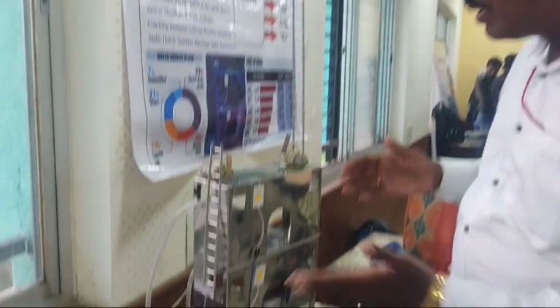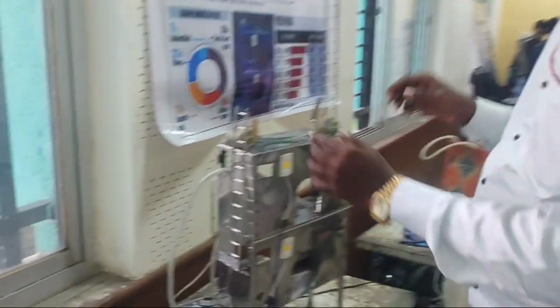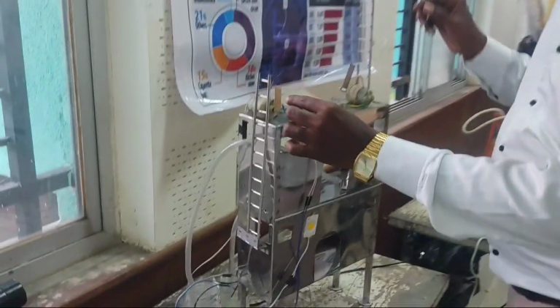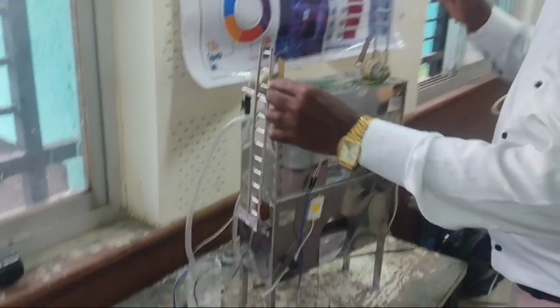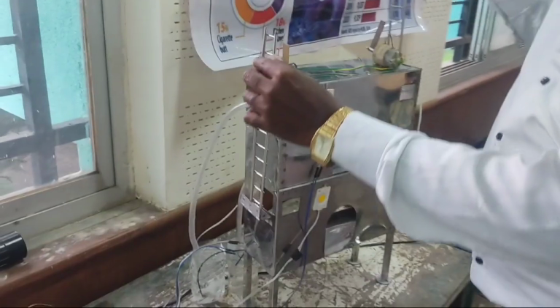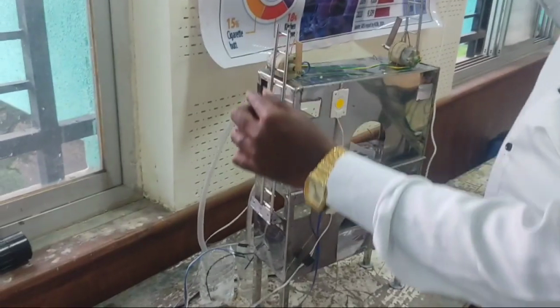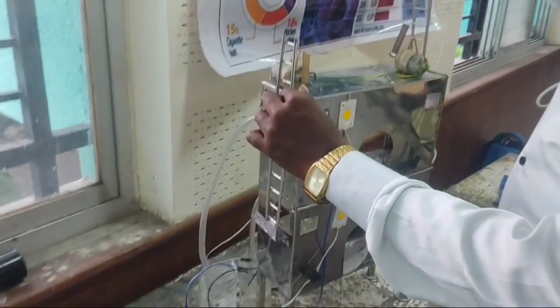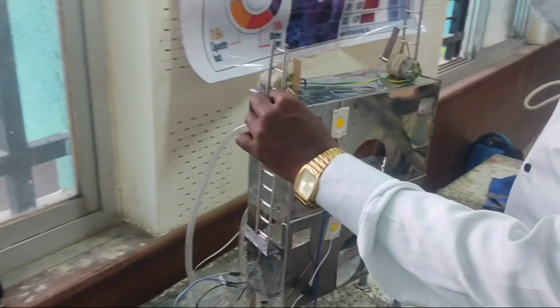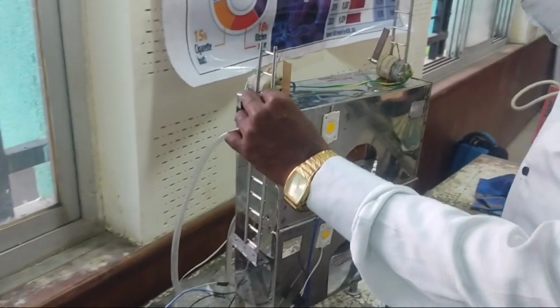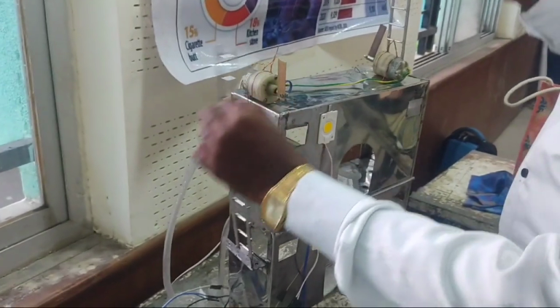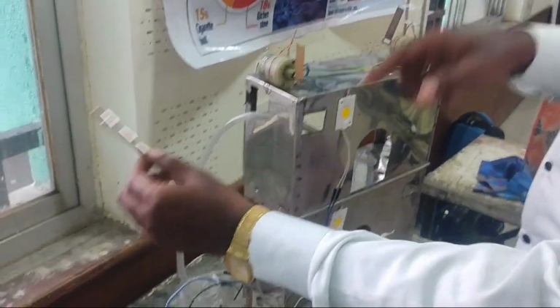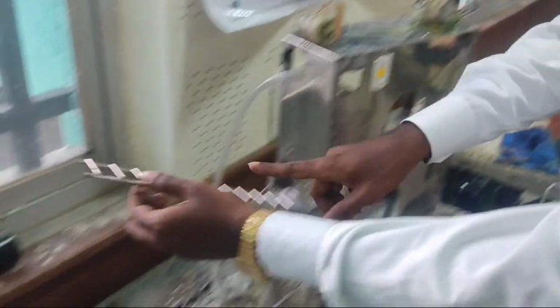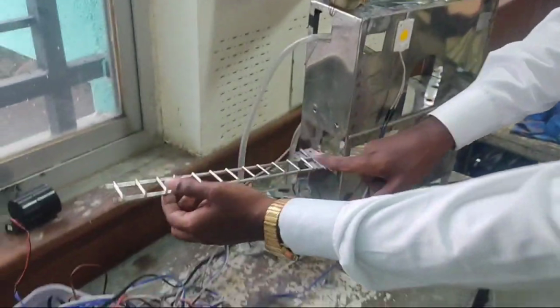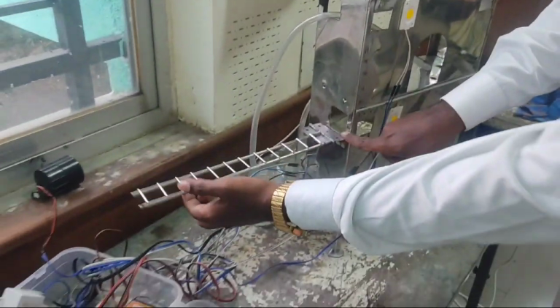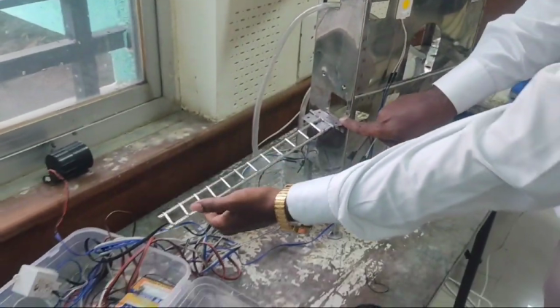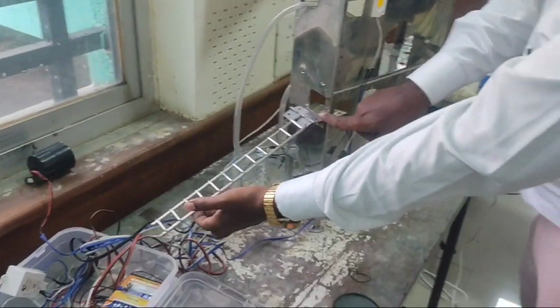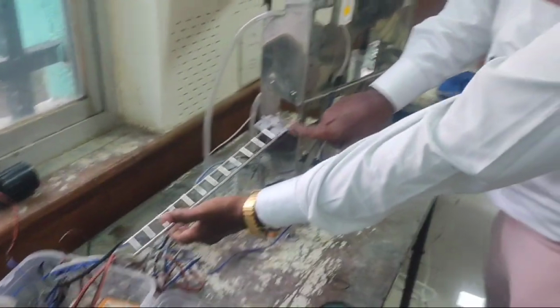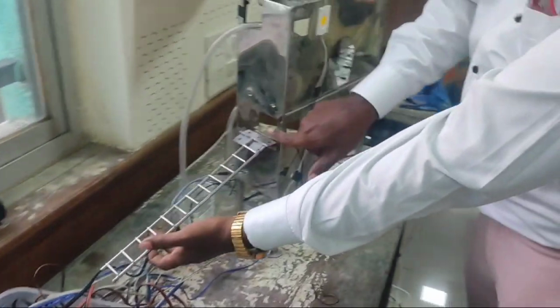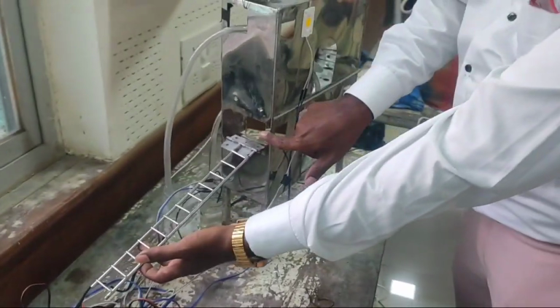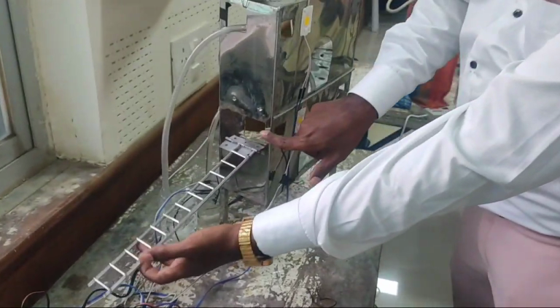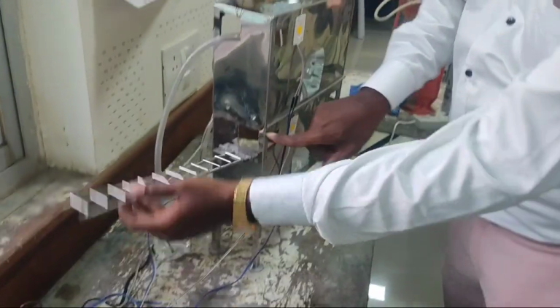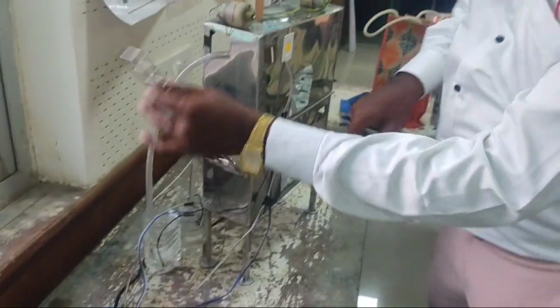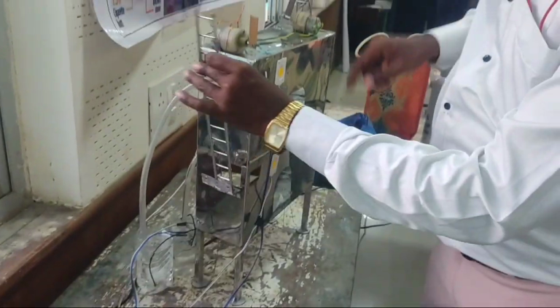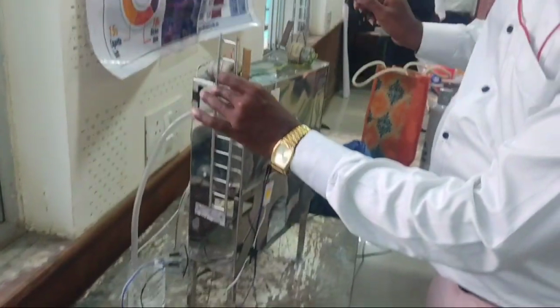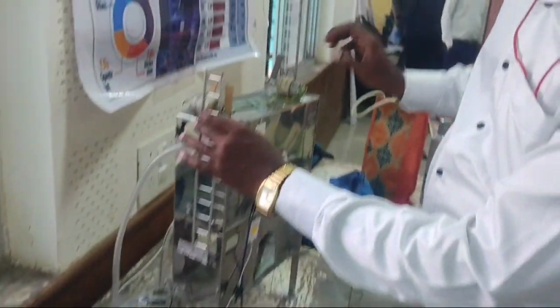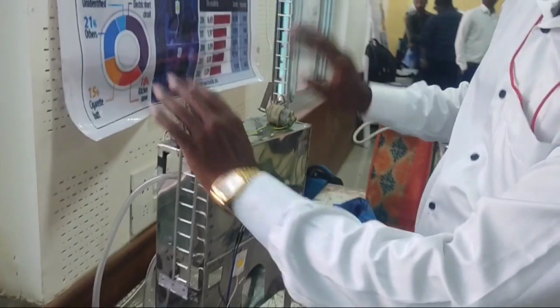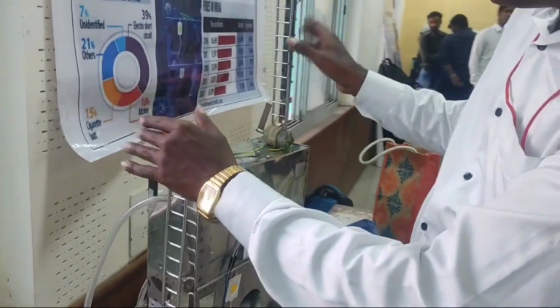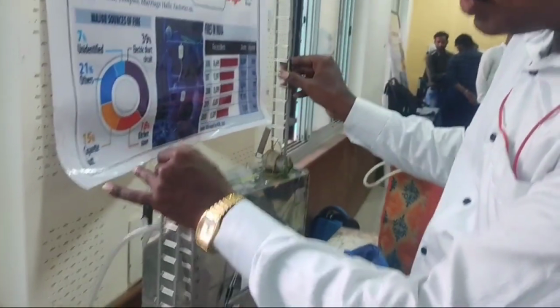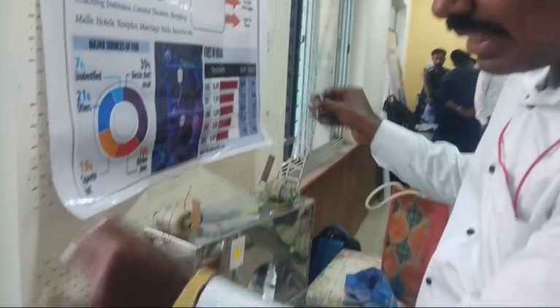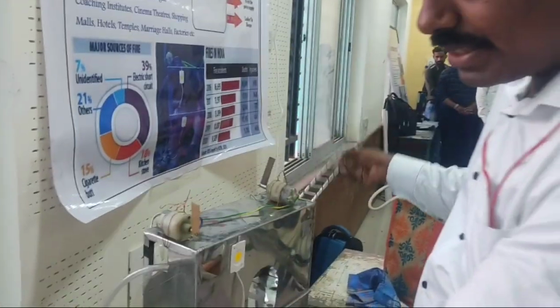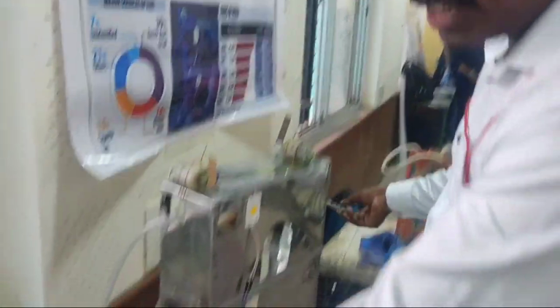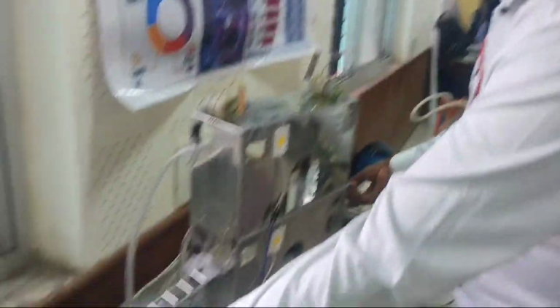We have connected a physical rescue system. We have connected a physical ladder which is attached at the outside window. That will come into active position automatically.